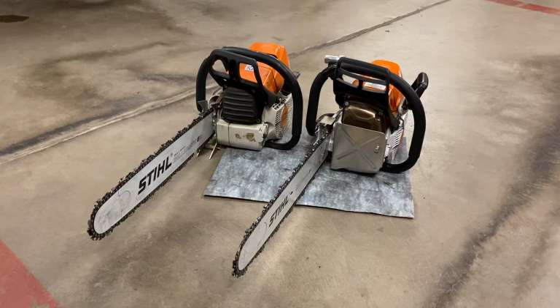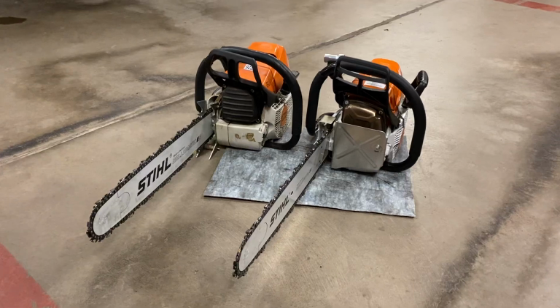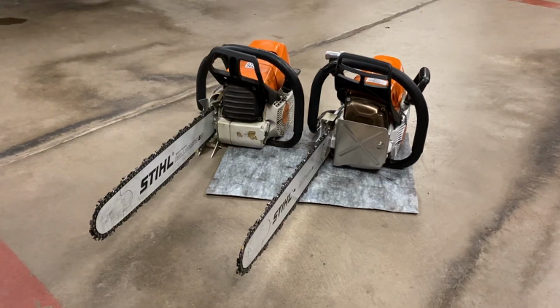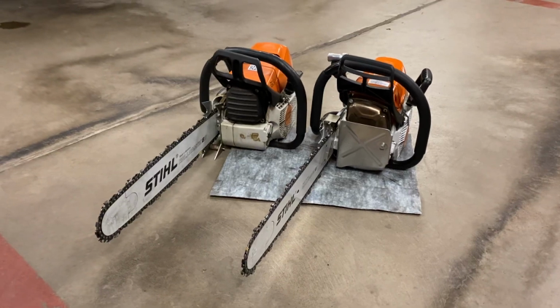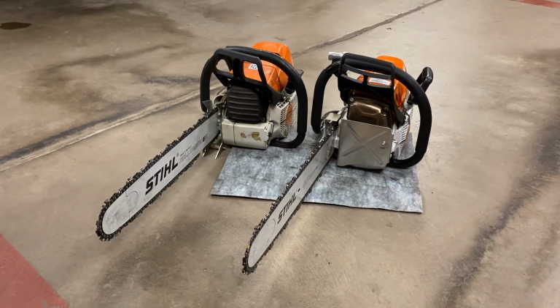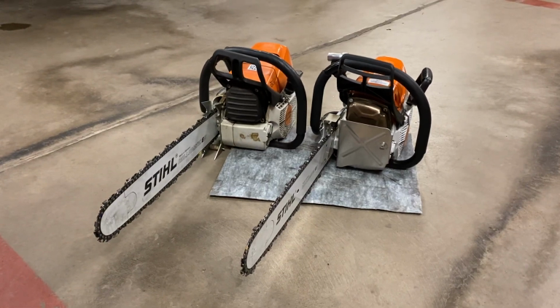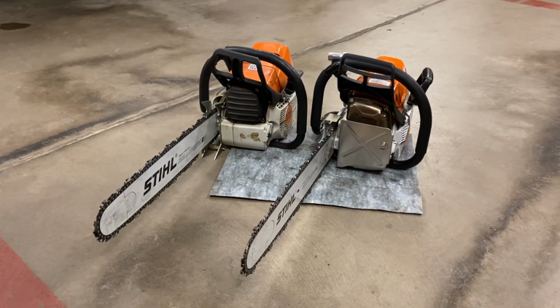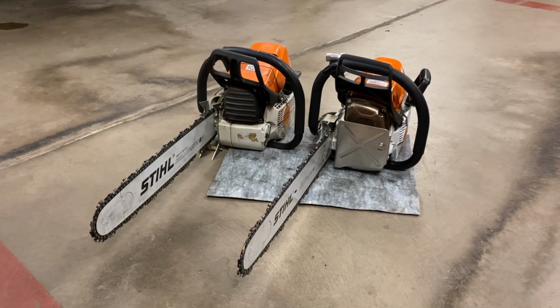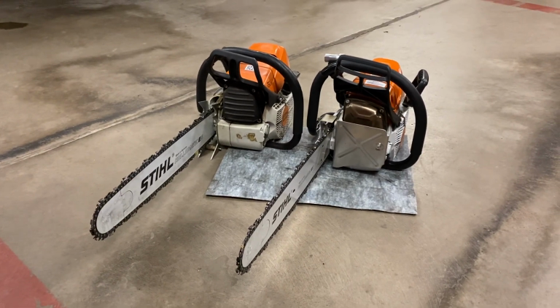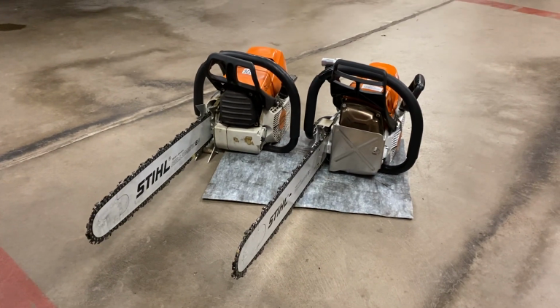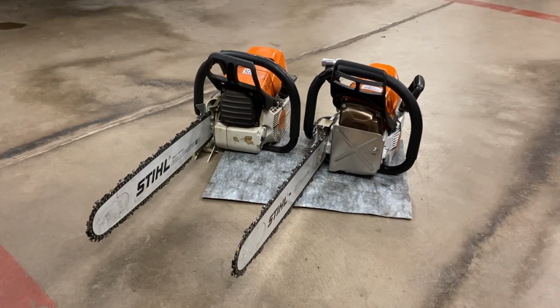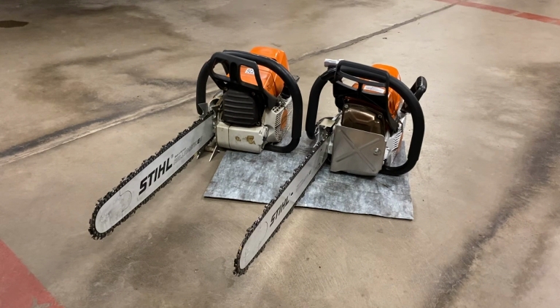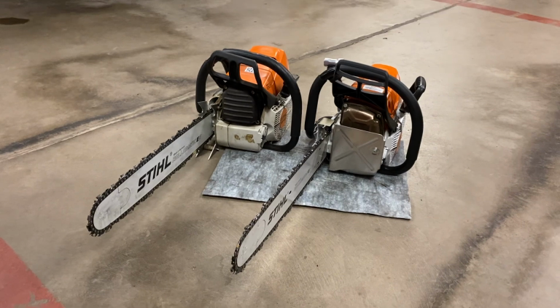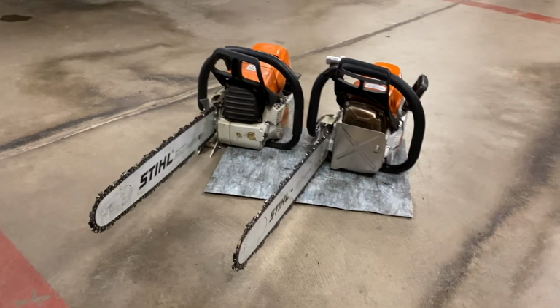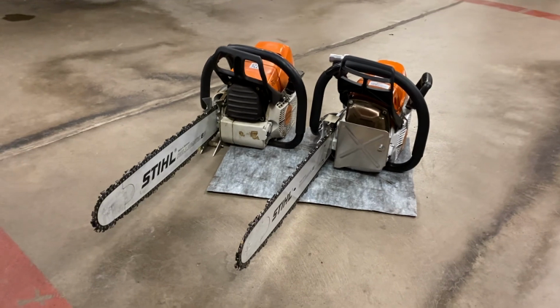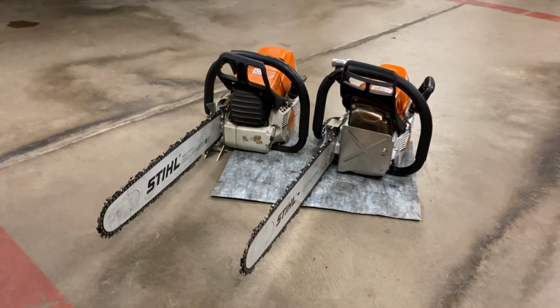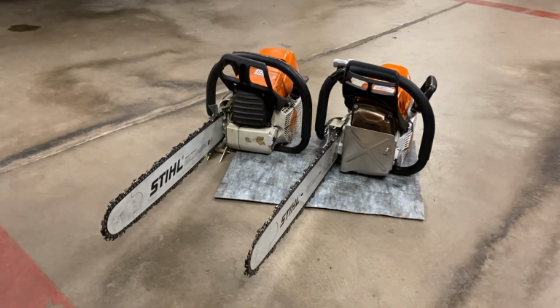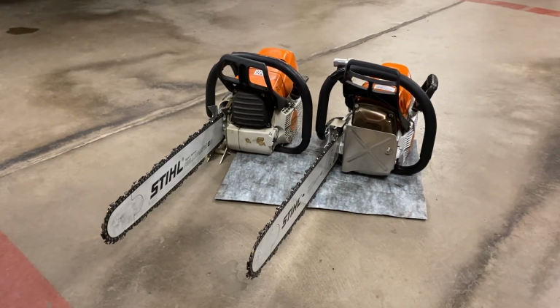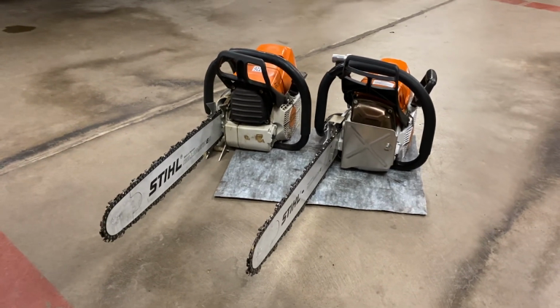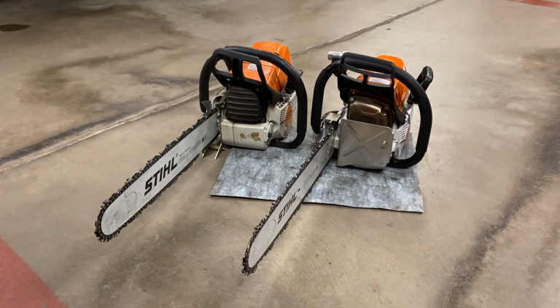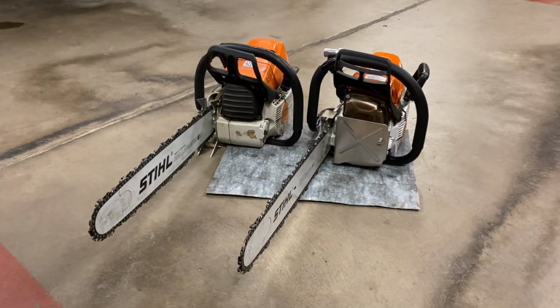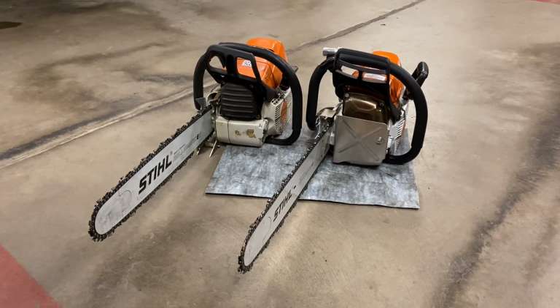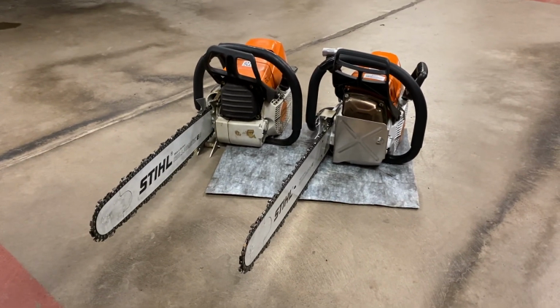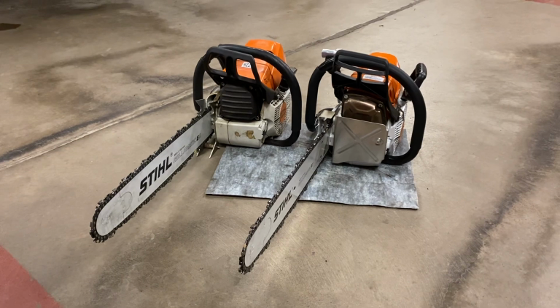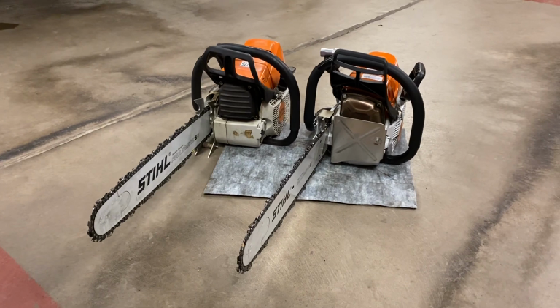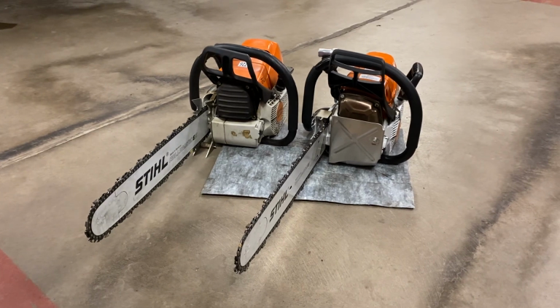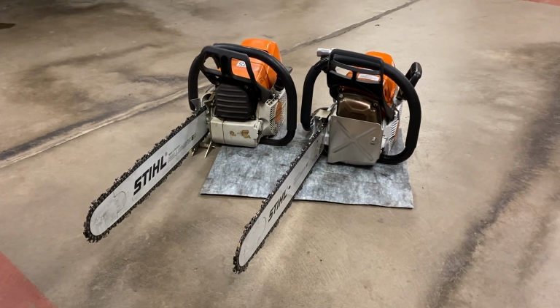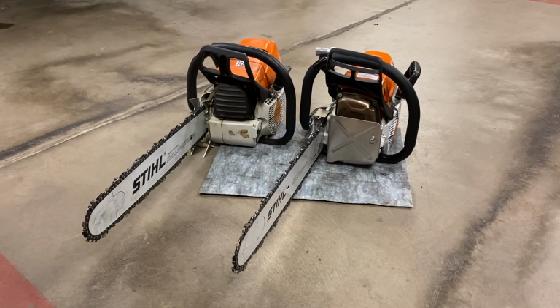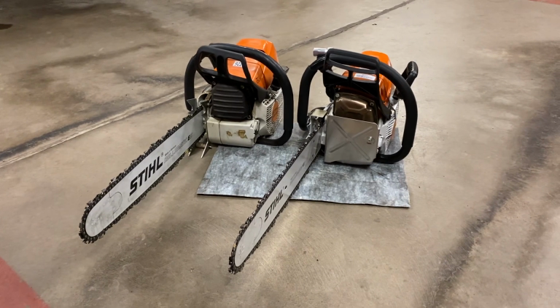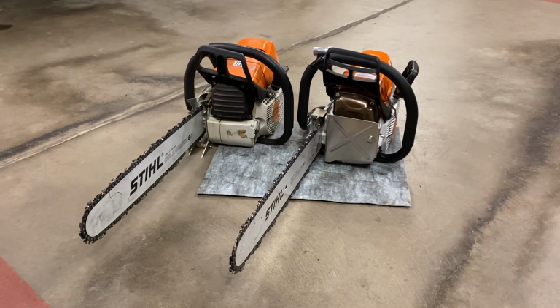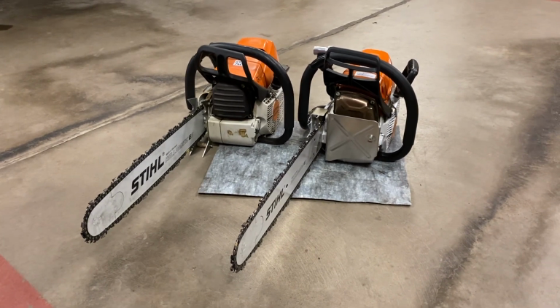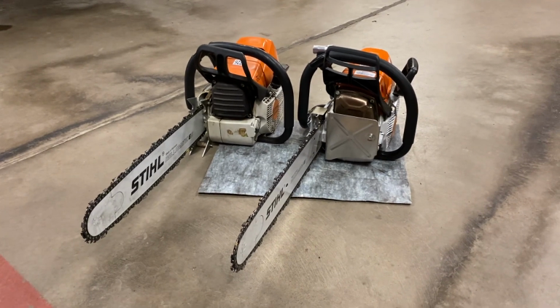This is the in-service video for the new Stihl 462 chainsaw that we just purchased. Our other engines have the 461 saw. This is a 462, and it does have a couple of differences.